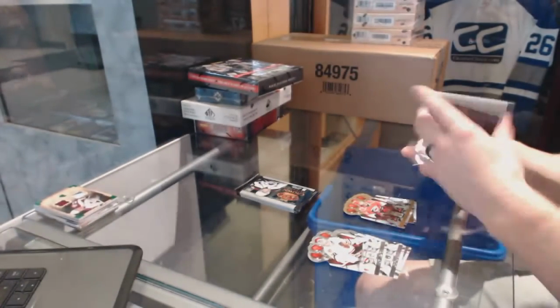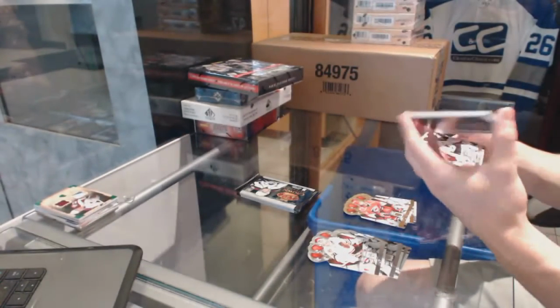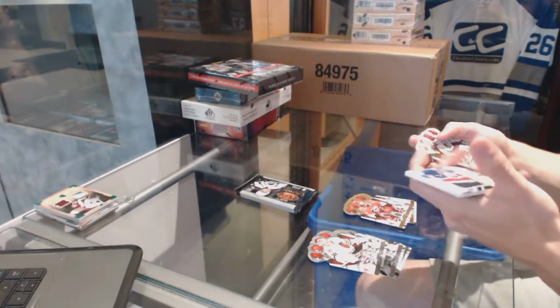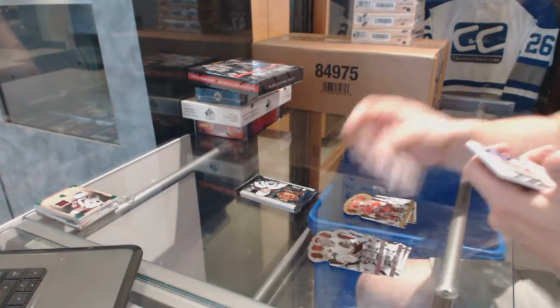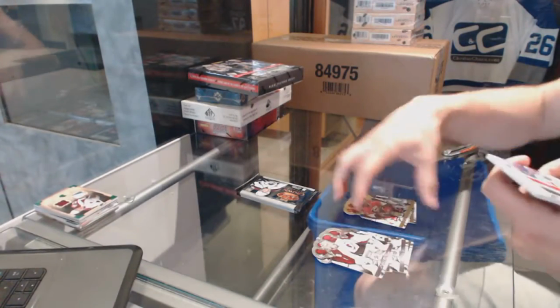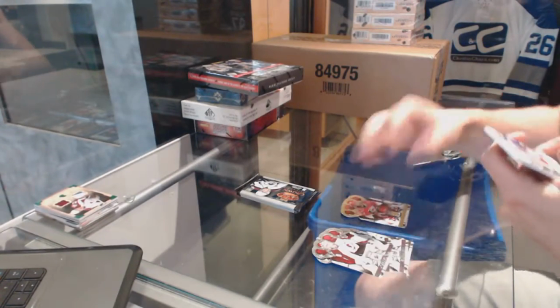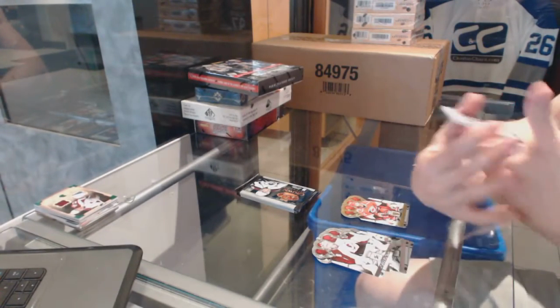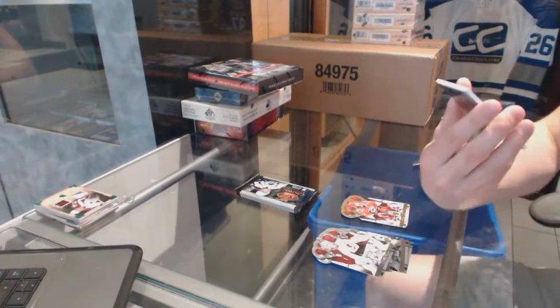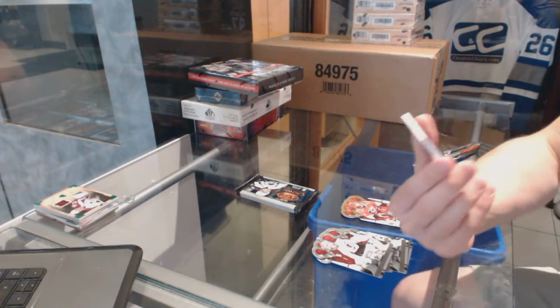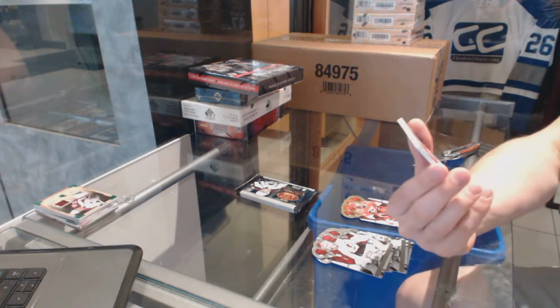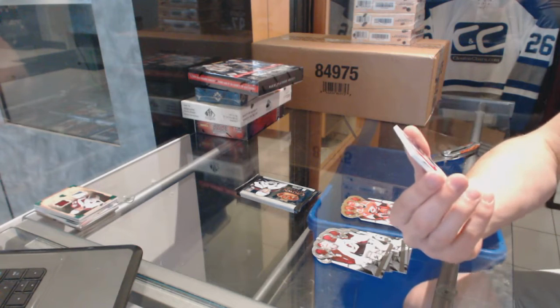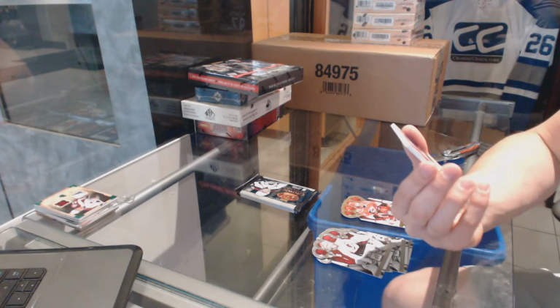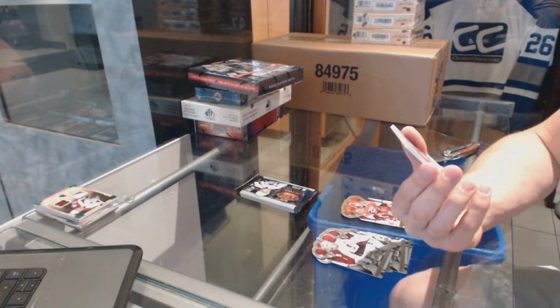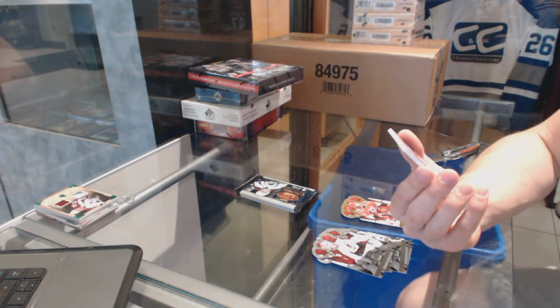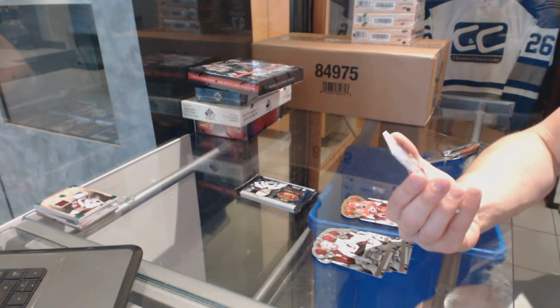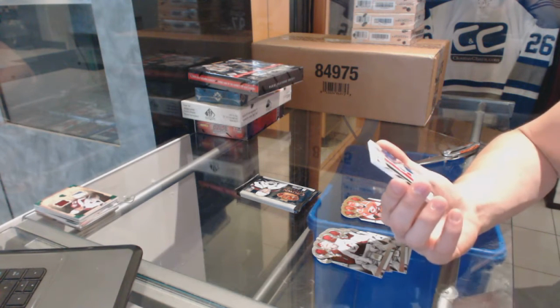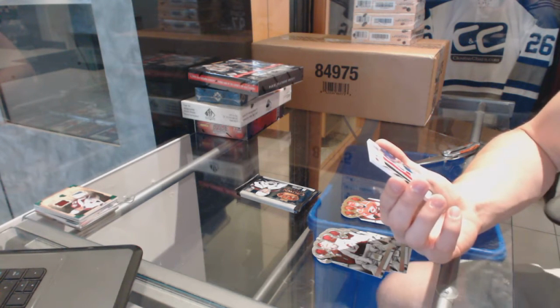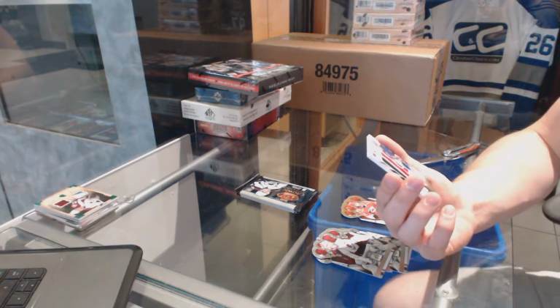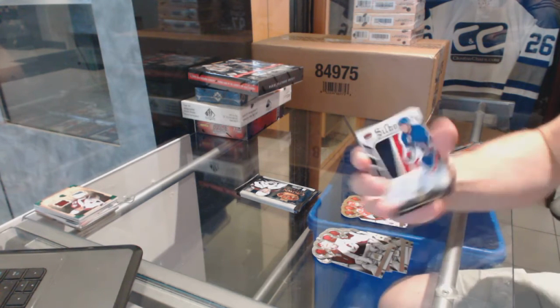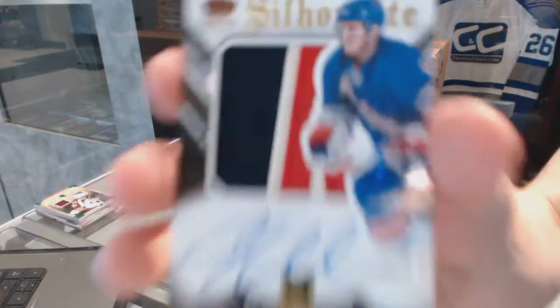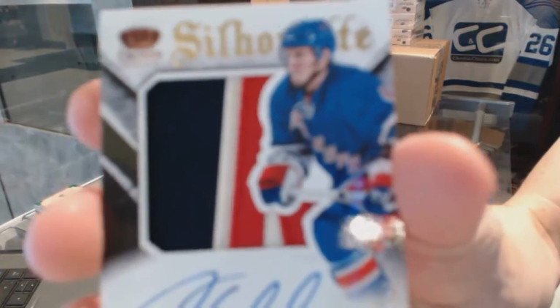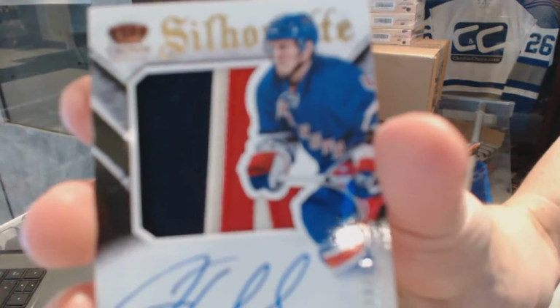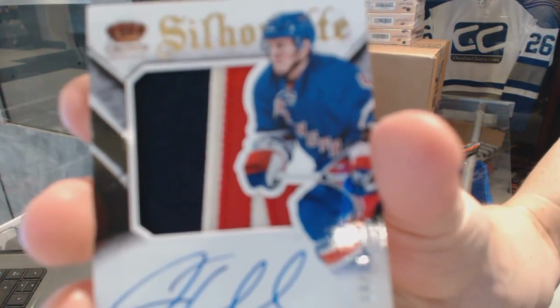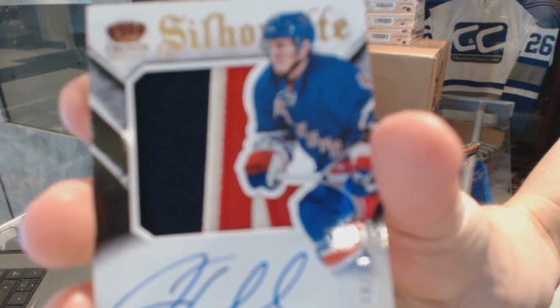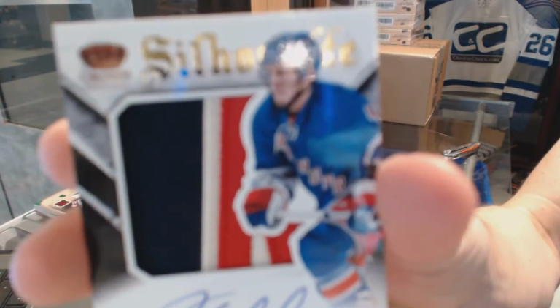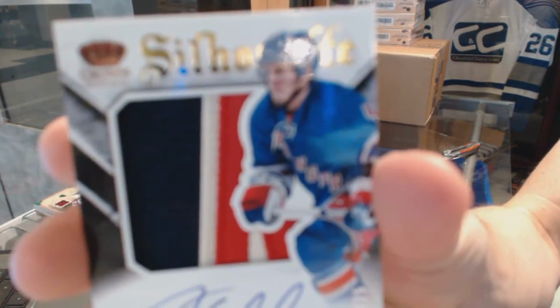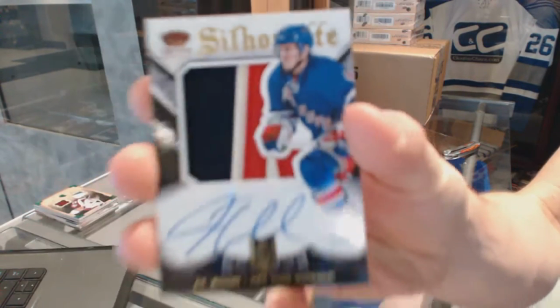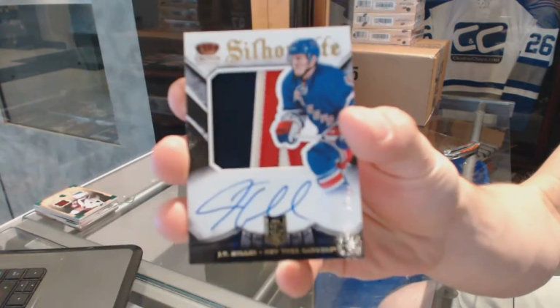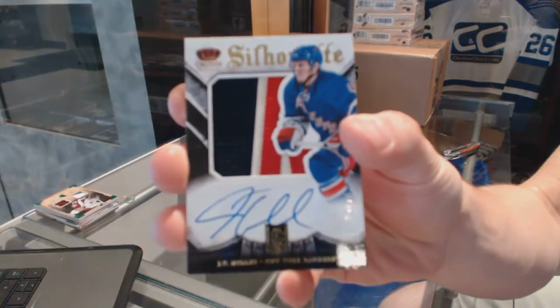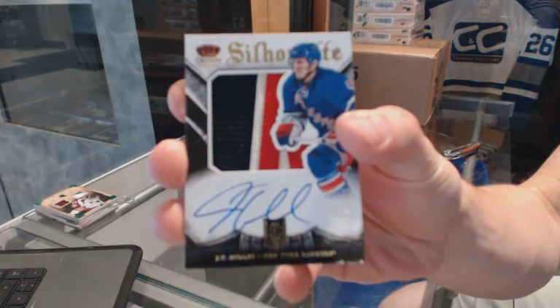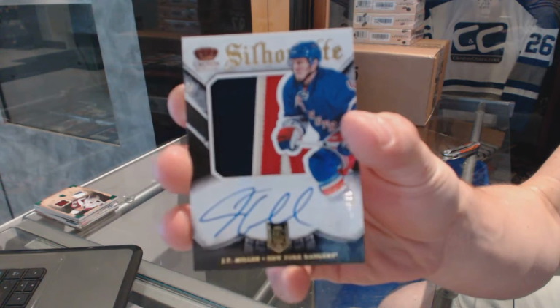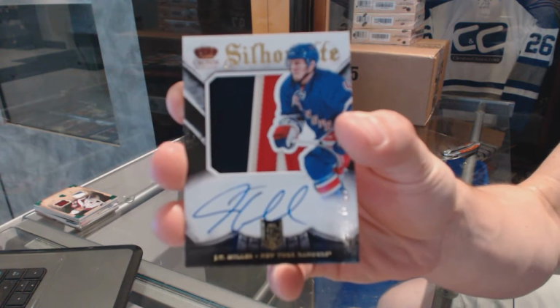Oh nice, really nice. We've got a 3-color rookie silhouette patch and autographed number 18-25 for the New York Rangers, J.T. Miller.